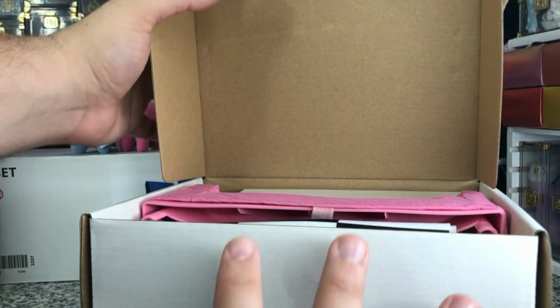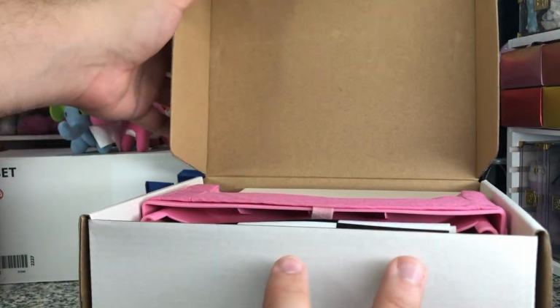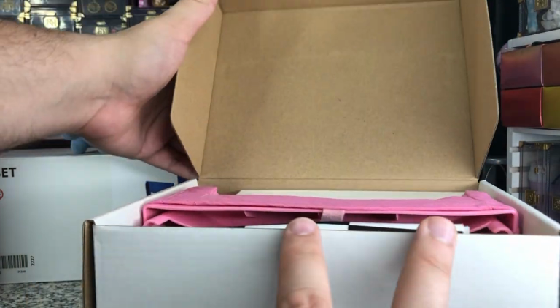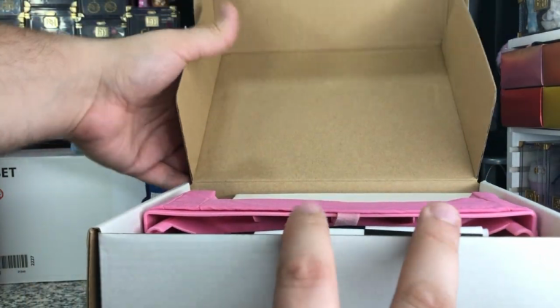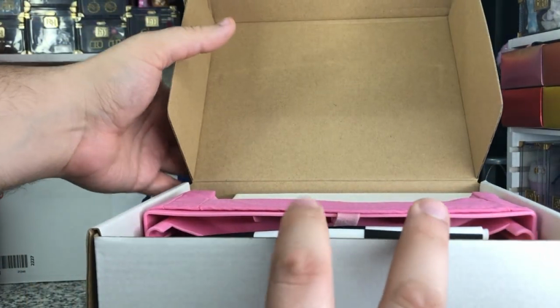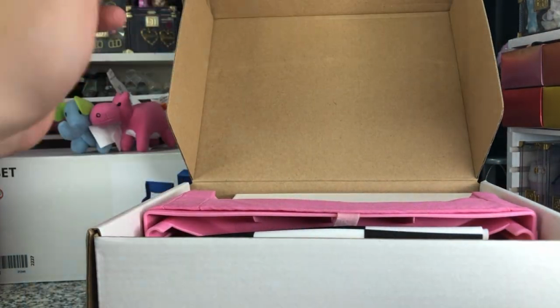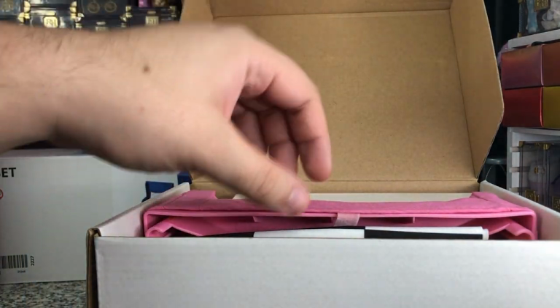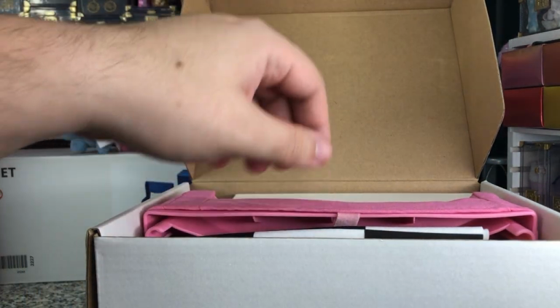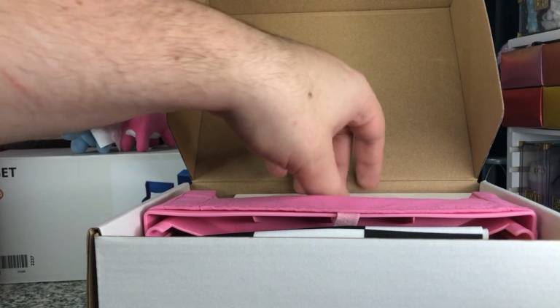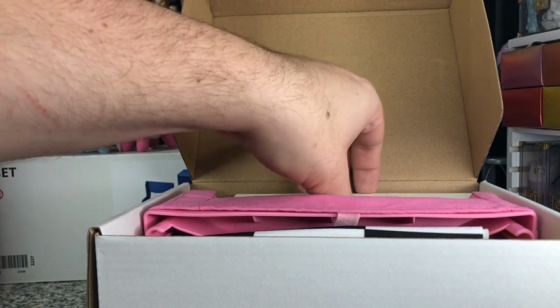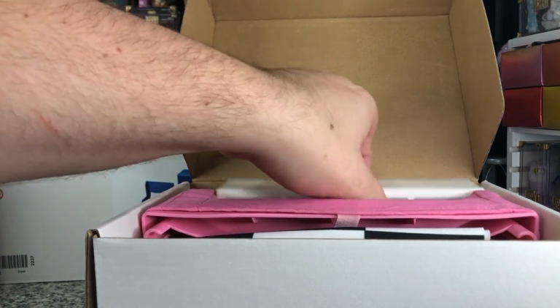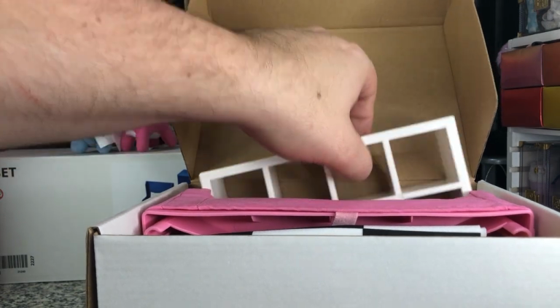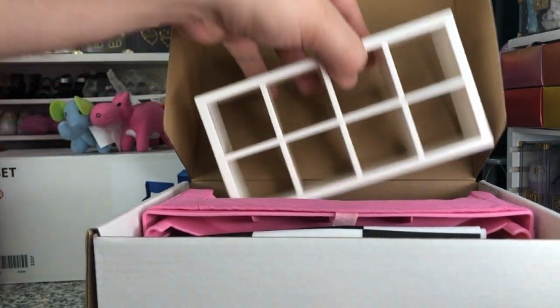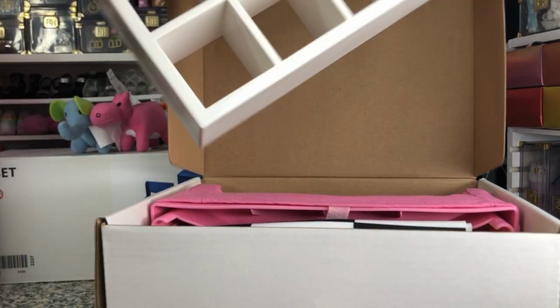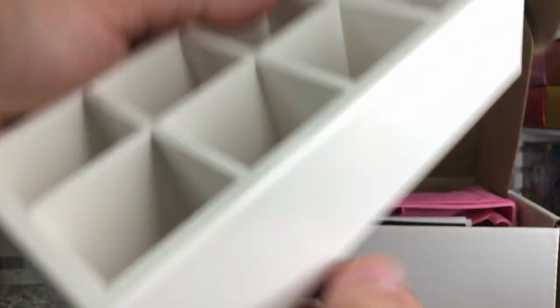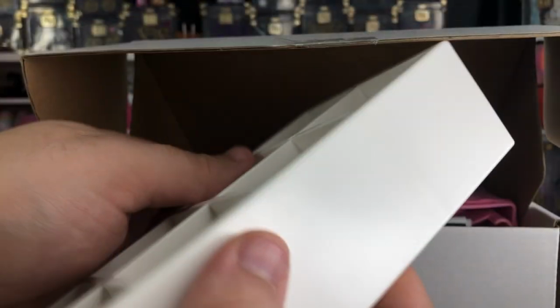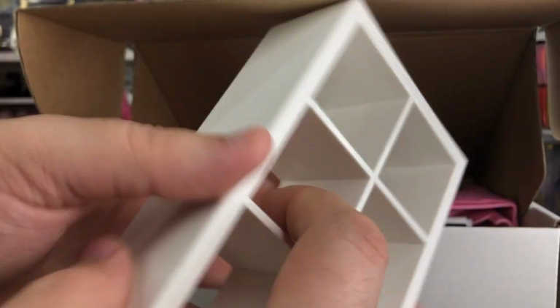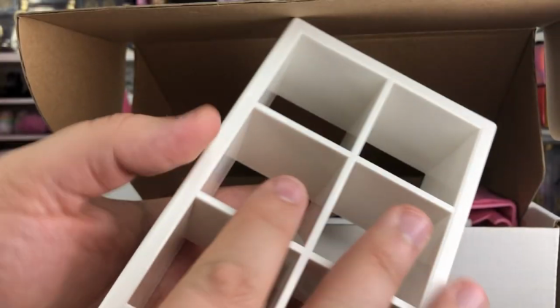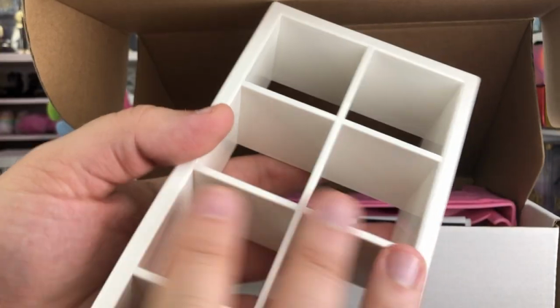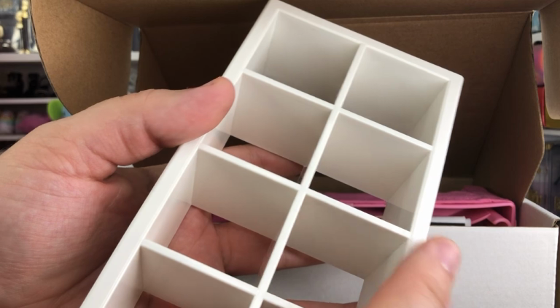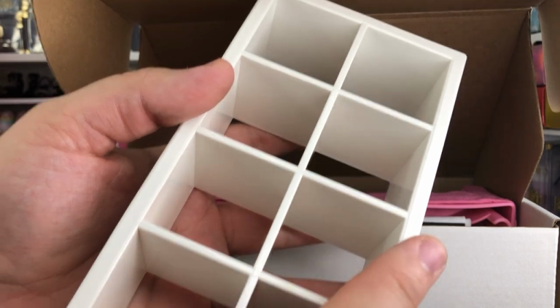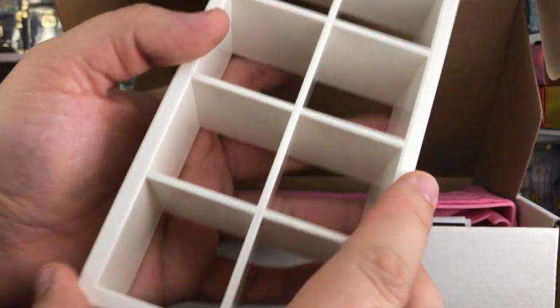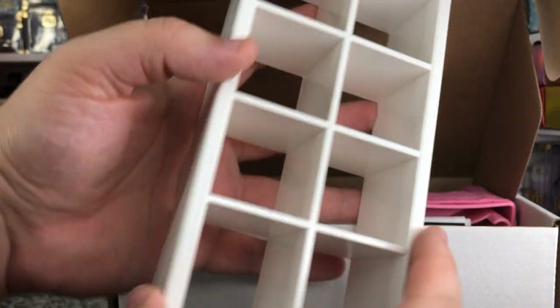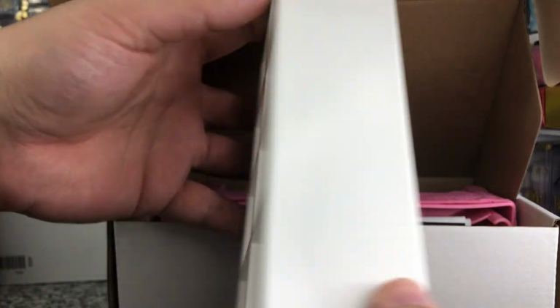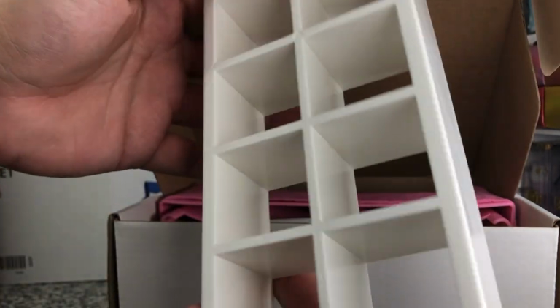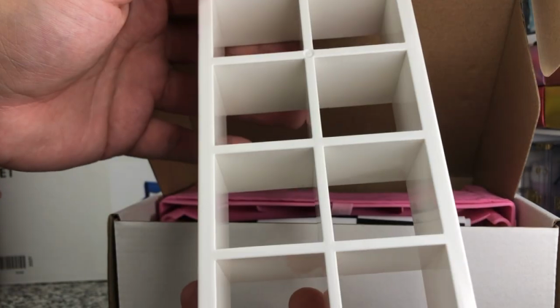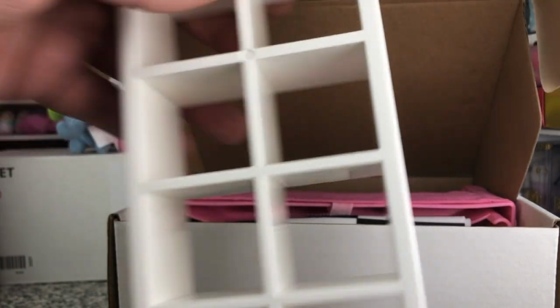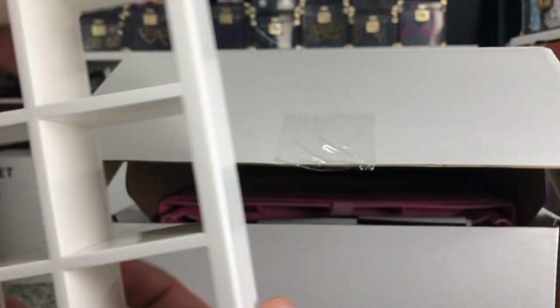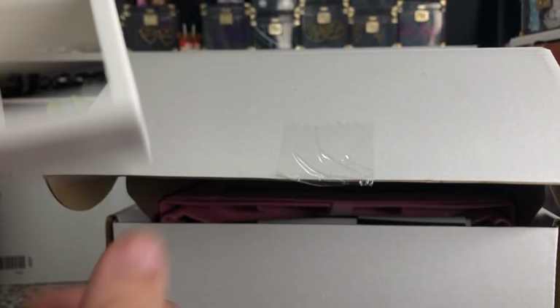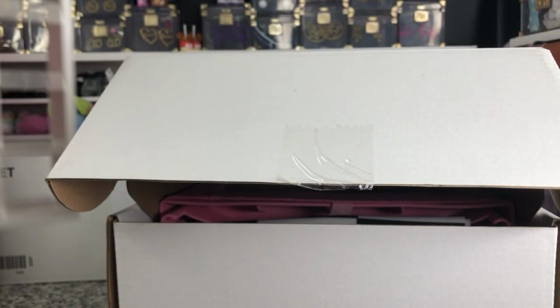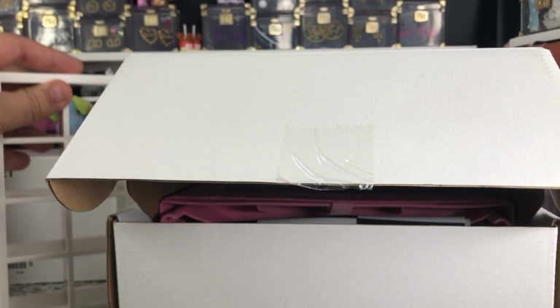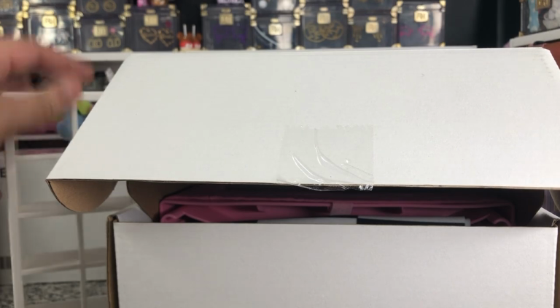We've got a good box. Taking this one out - oh, this is heavy. It's not hollow in the back. You can use this as a room divider. Oh my gosh.